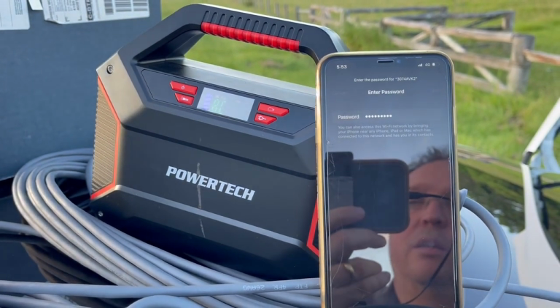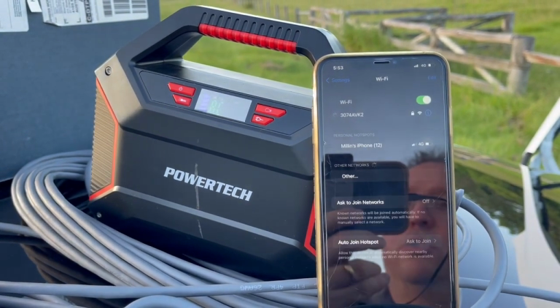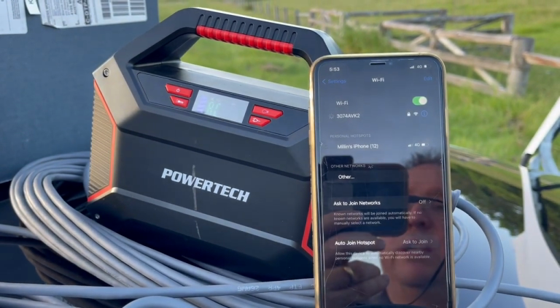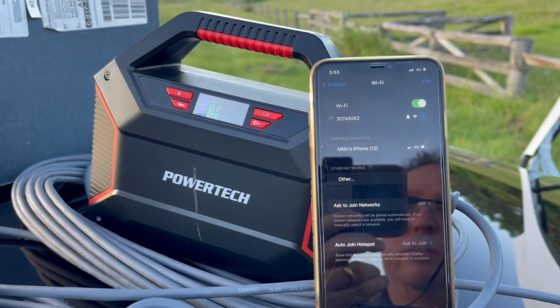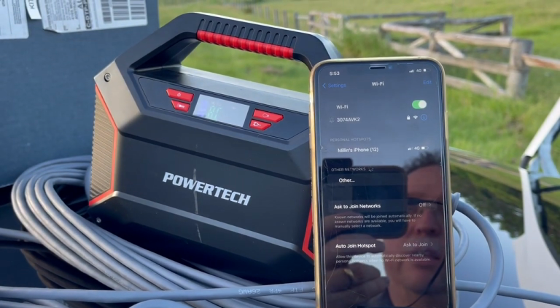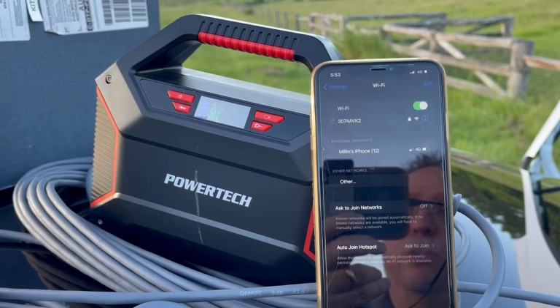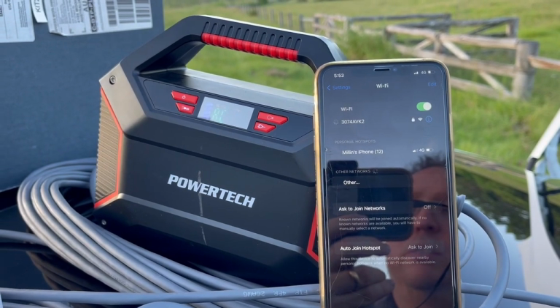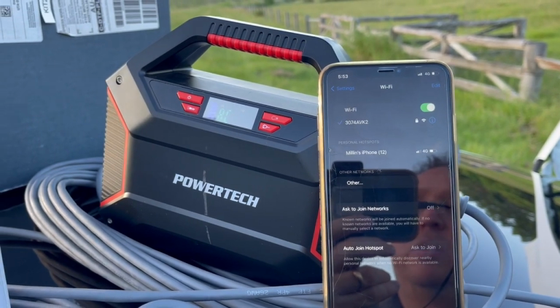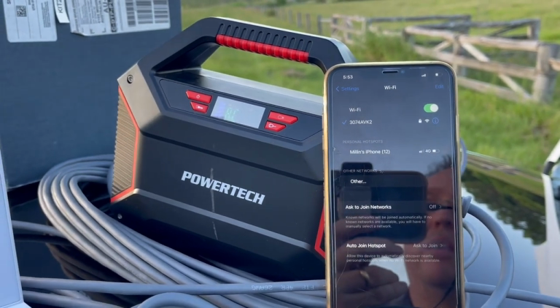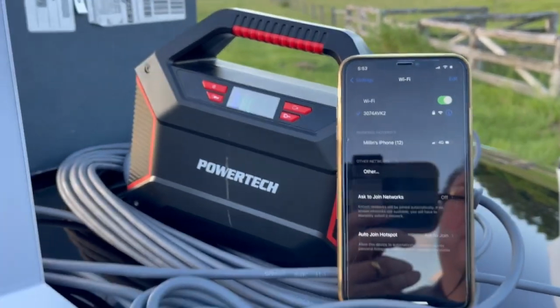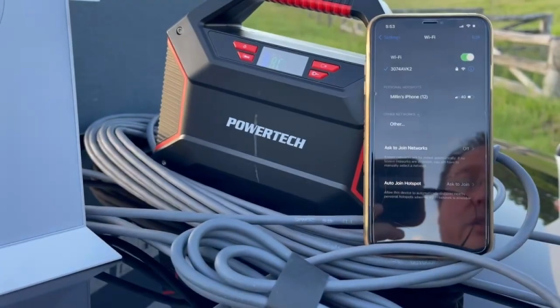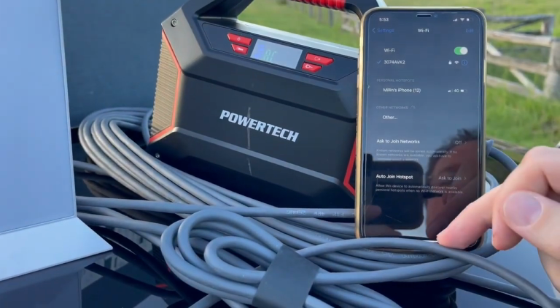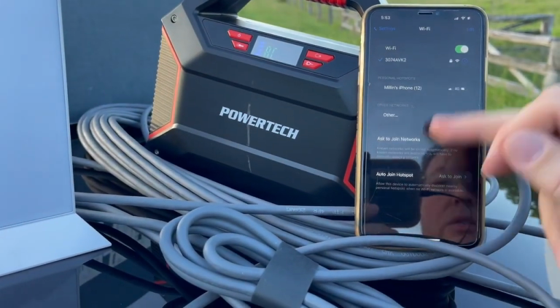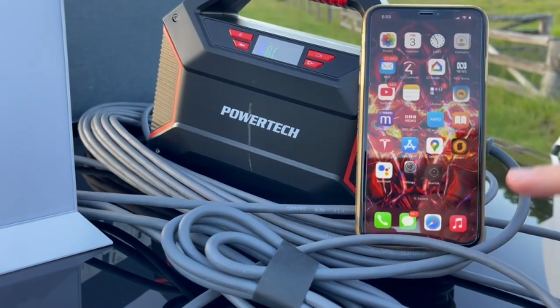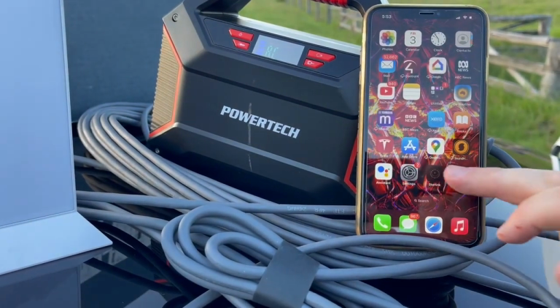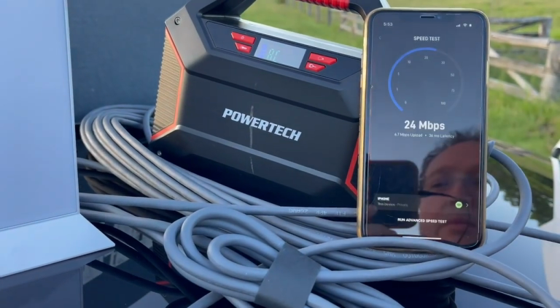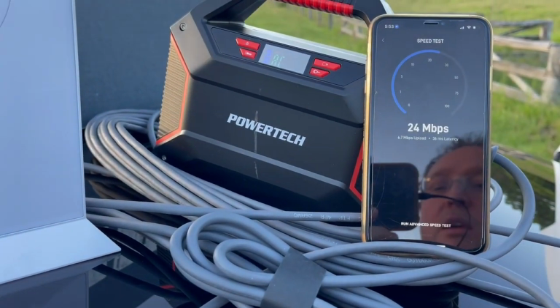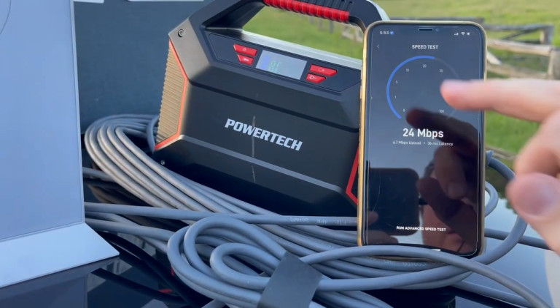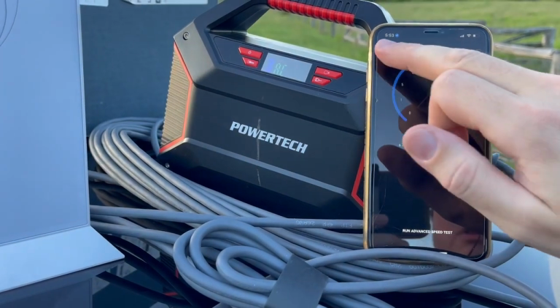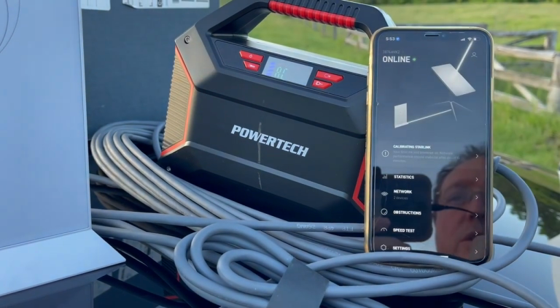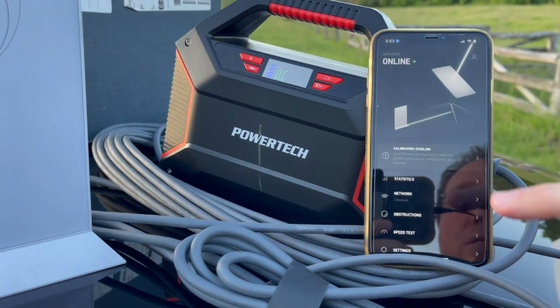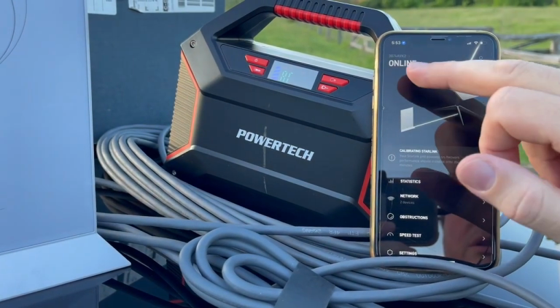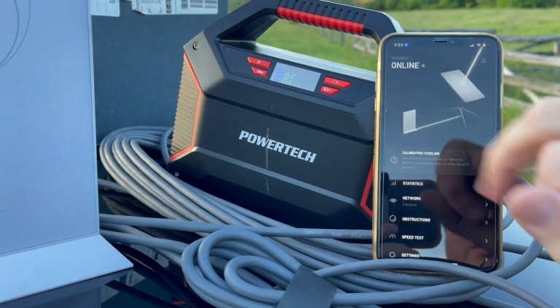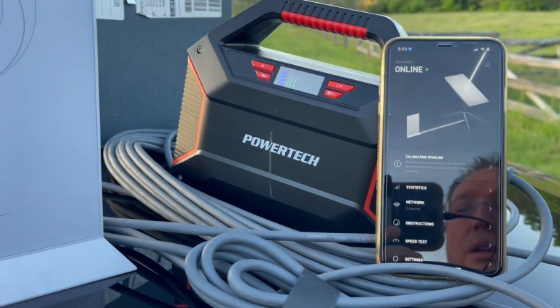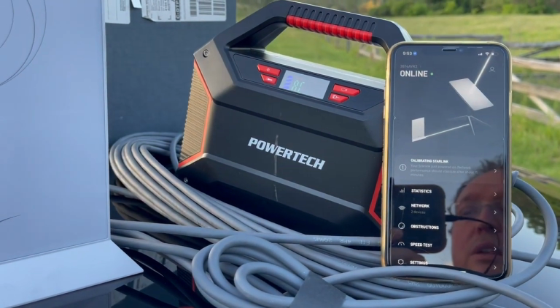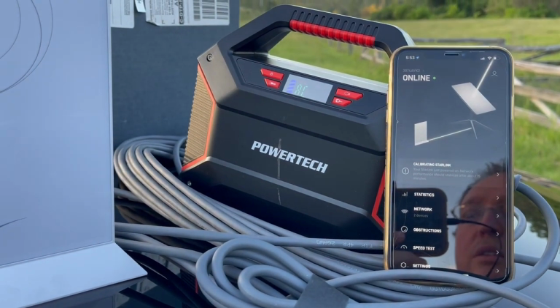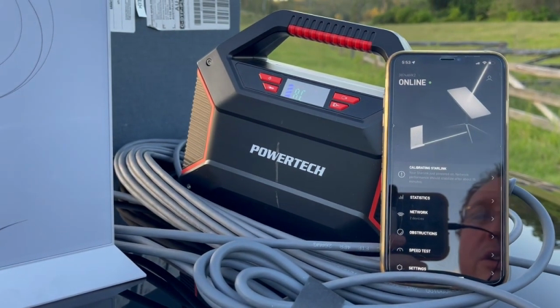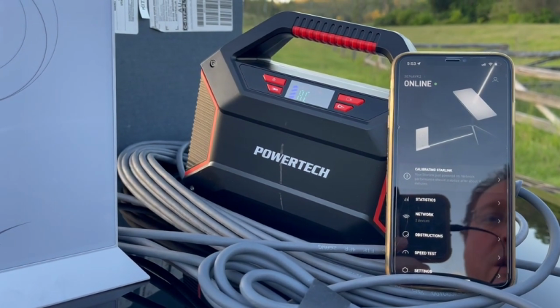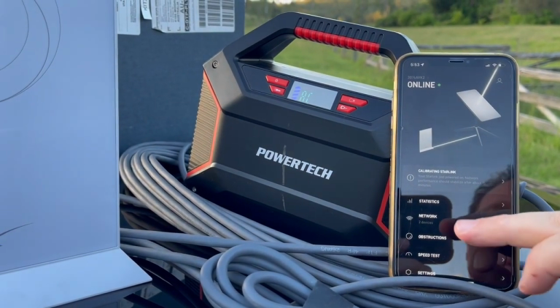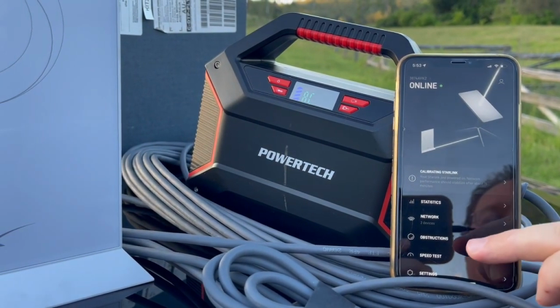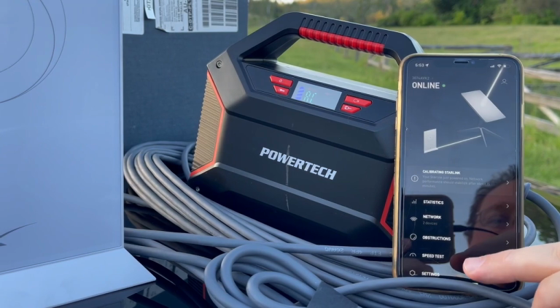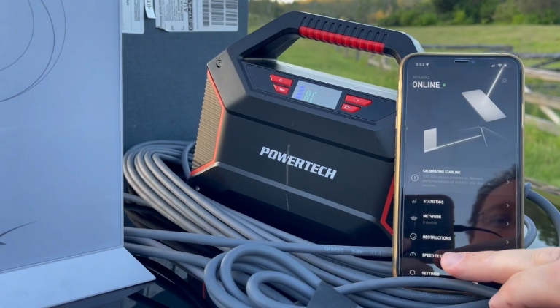As soon as you've connected to the Starlink in your wireless, then the next thing to do is open up the app, and that will let you do the status information and the speed test that we just did.